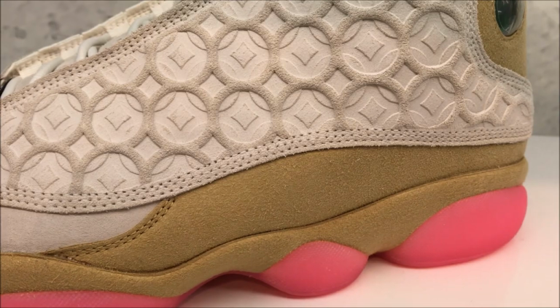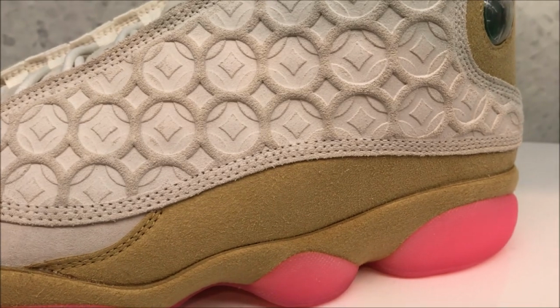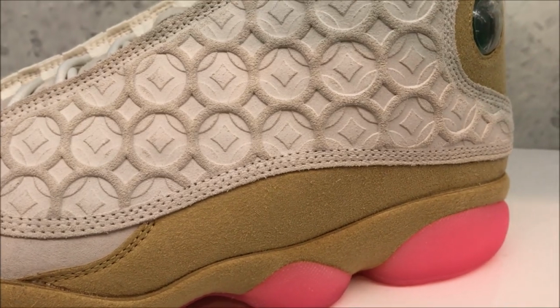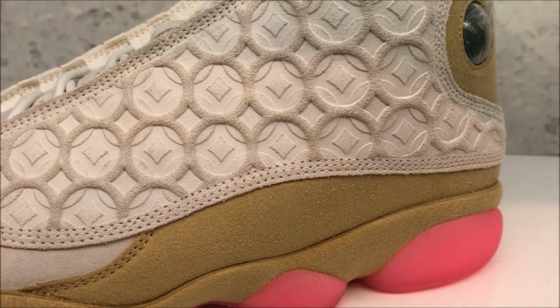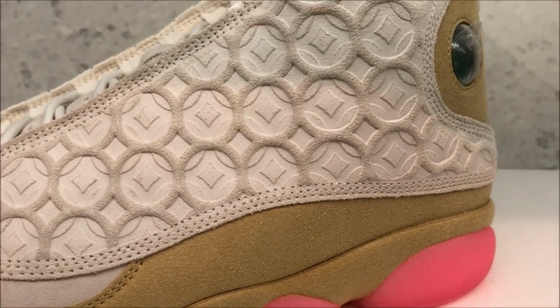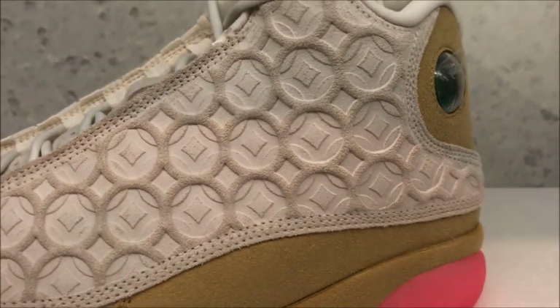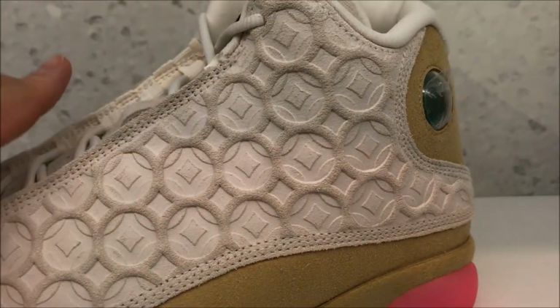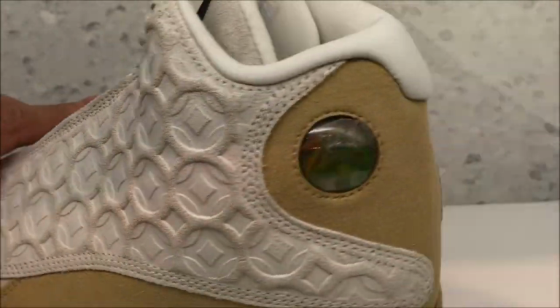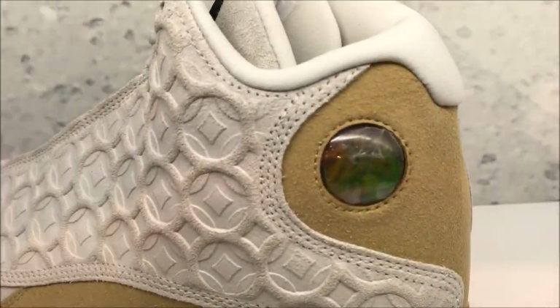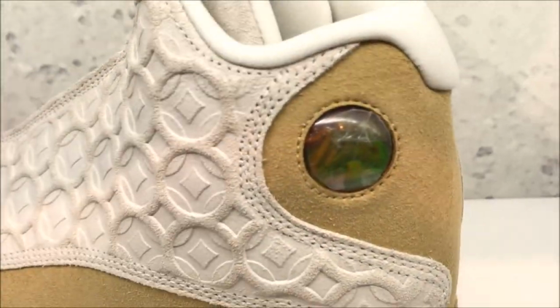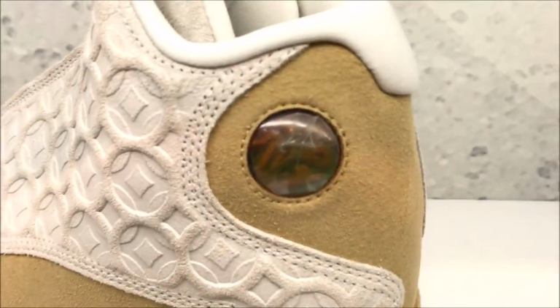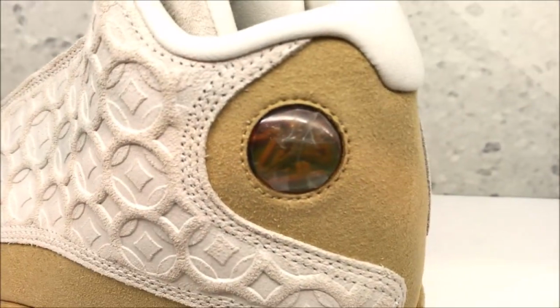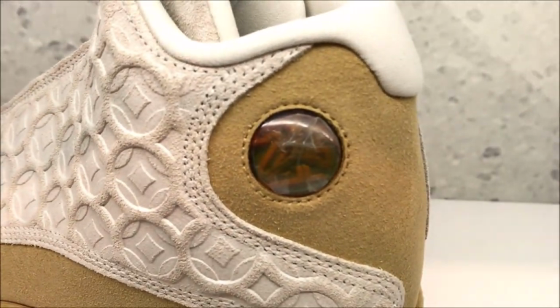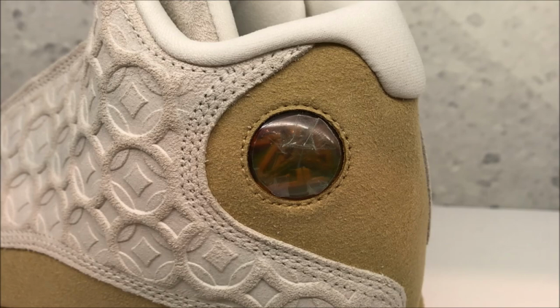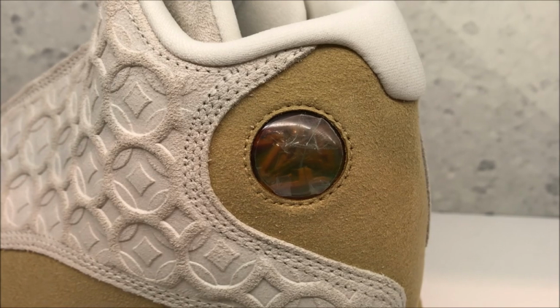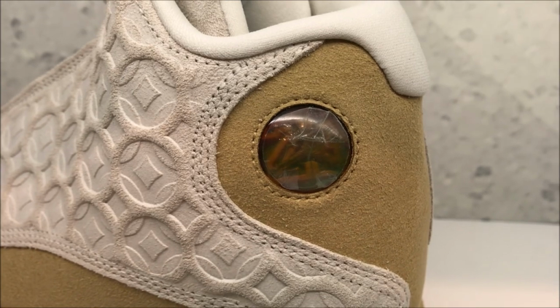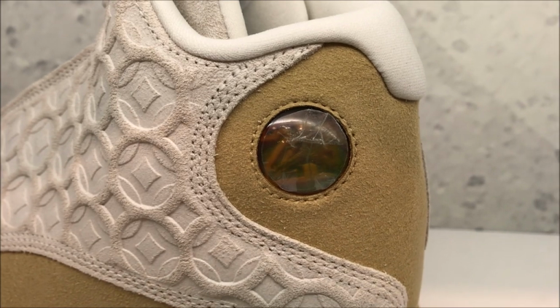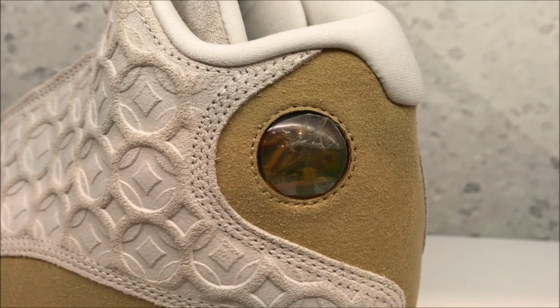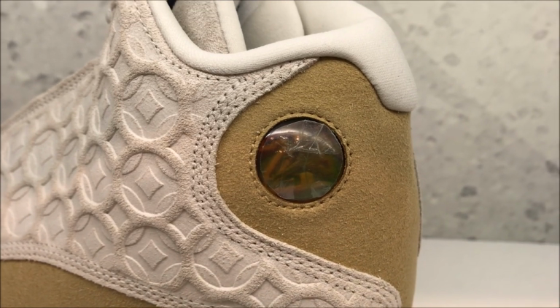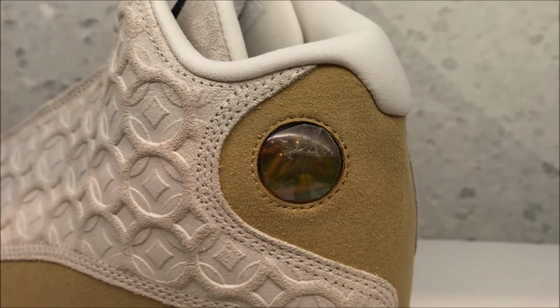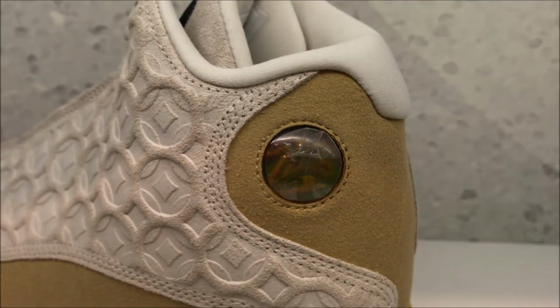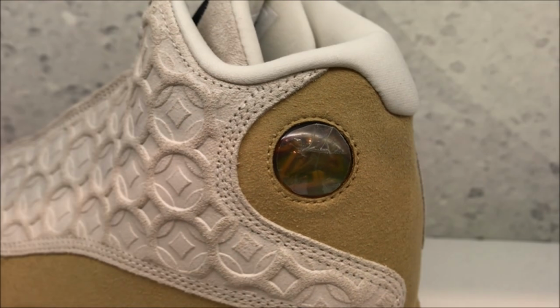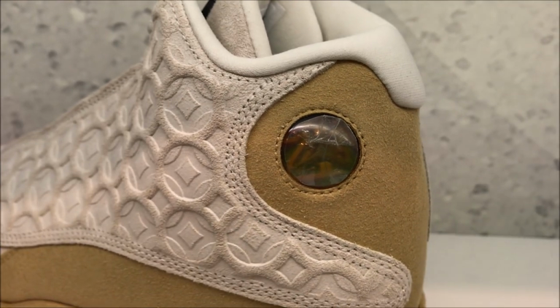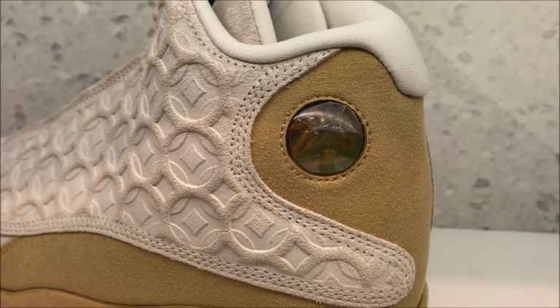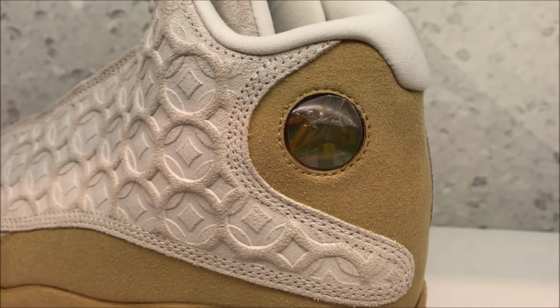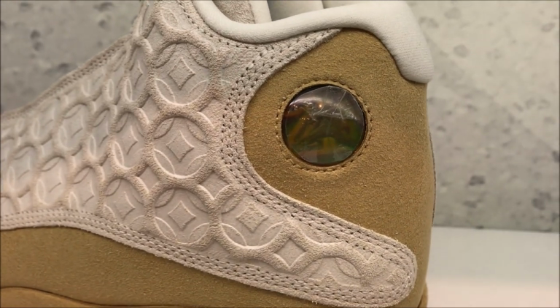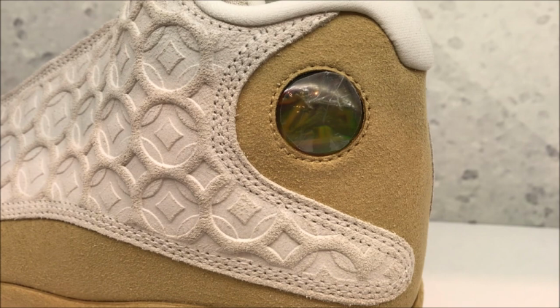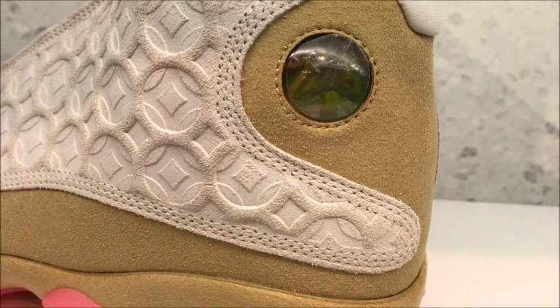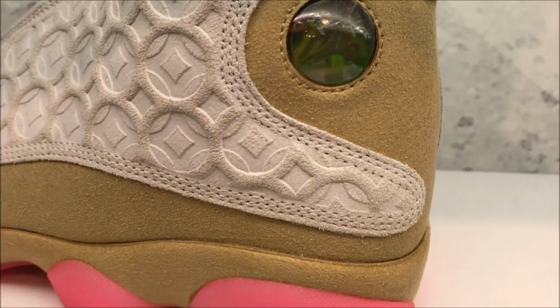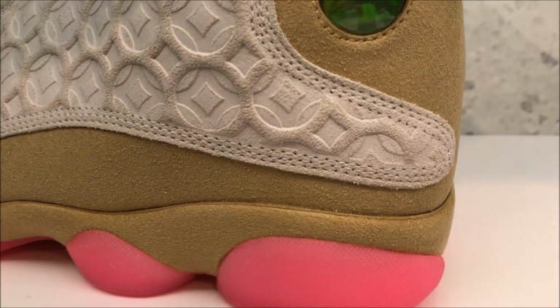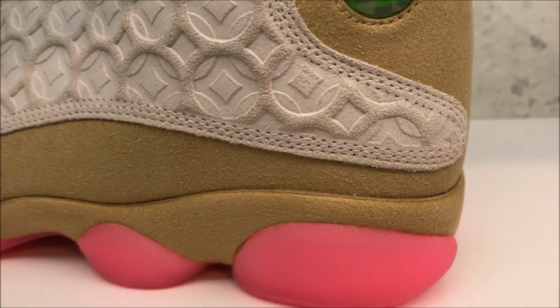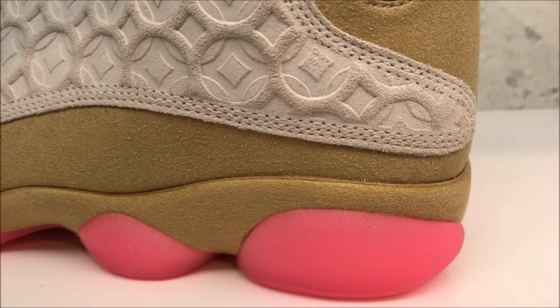Love the brown — and I think they consider it gold, that color. With your hologram right there, inspired by the panther's eye, for those that don't know. A lot of inspiration to the panther on this shoe.